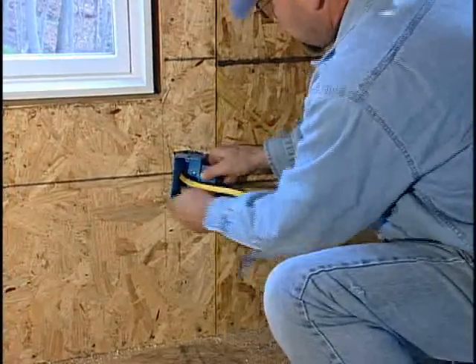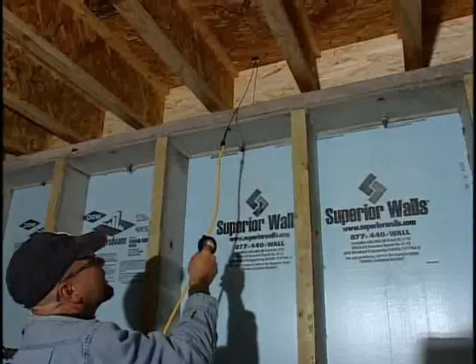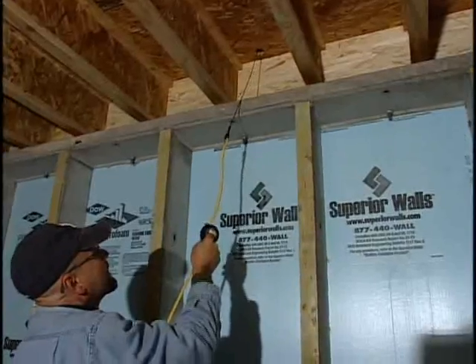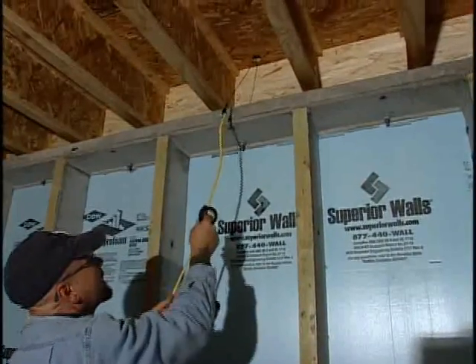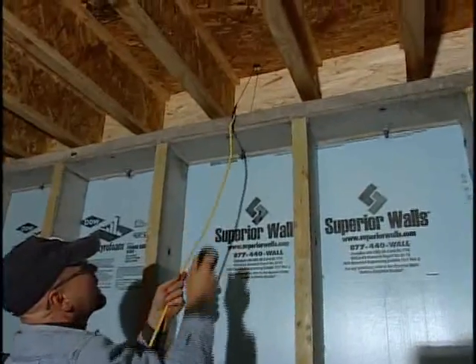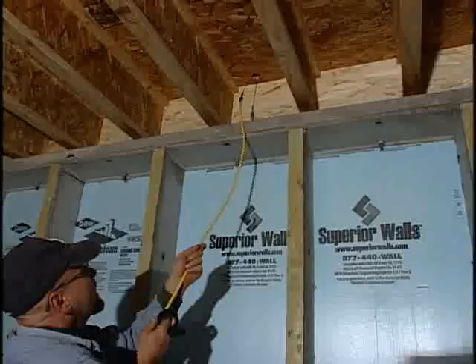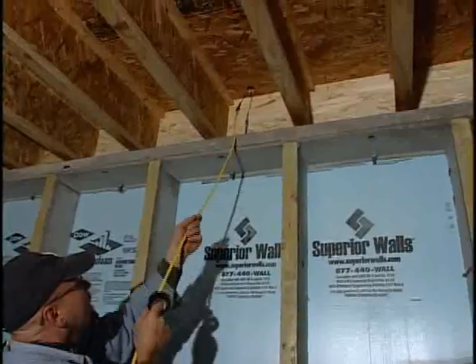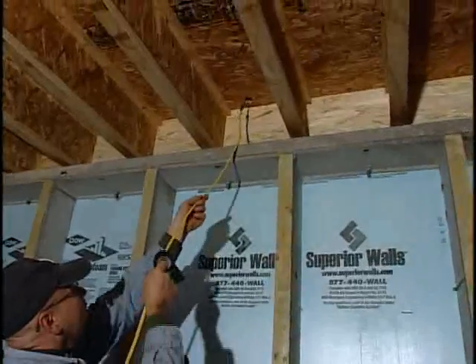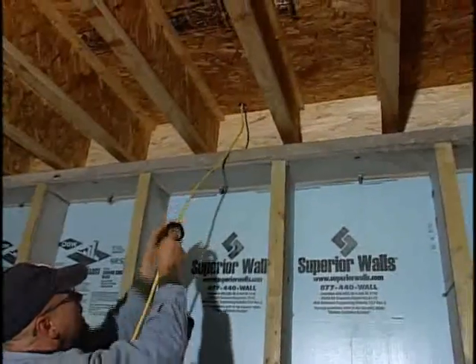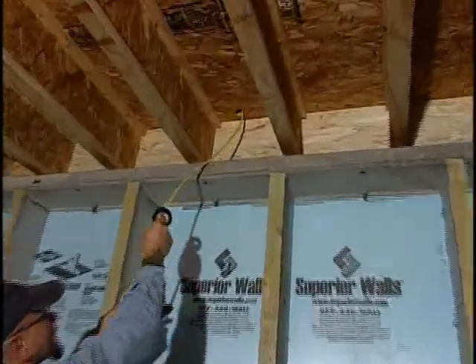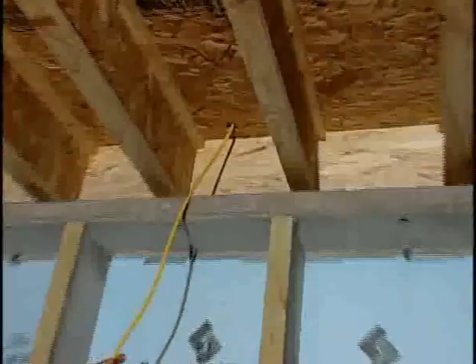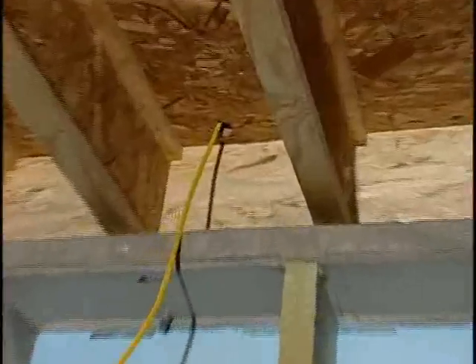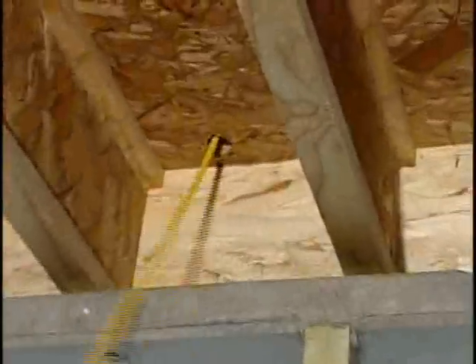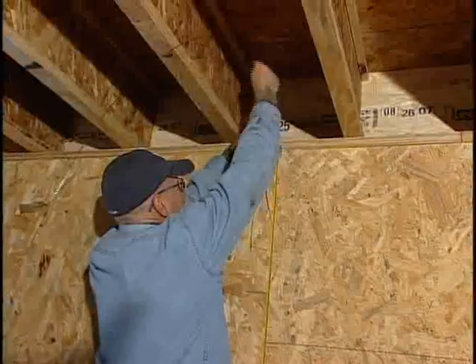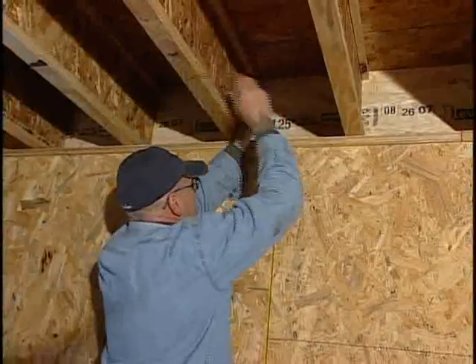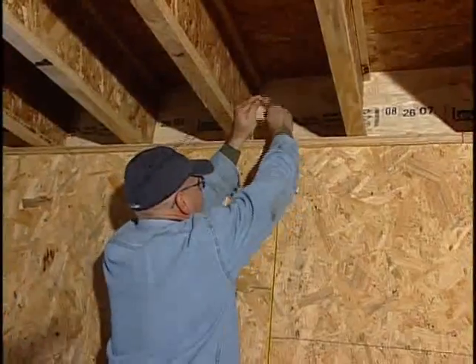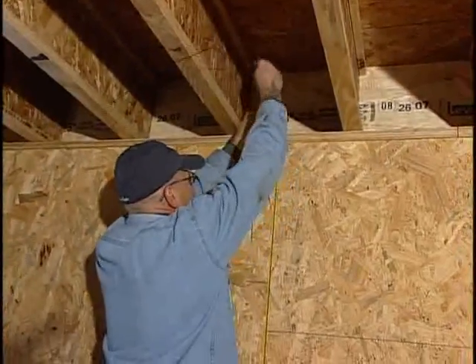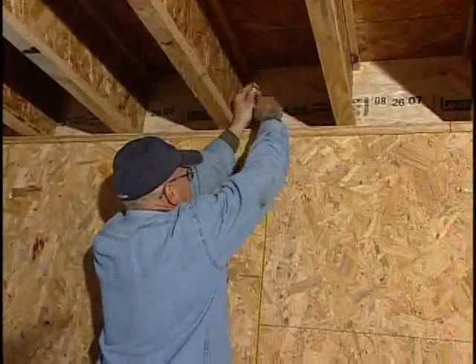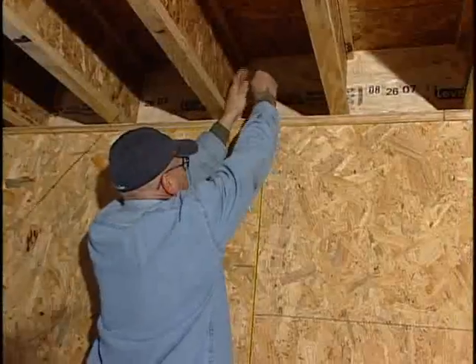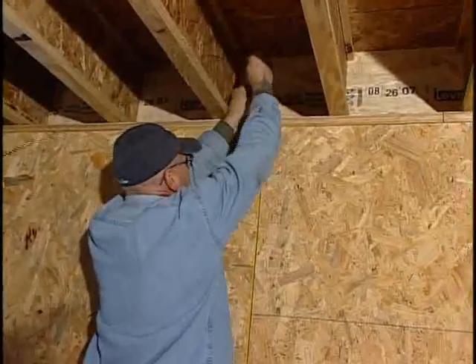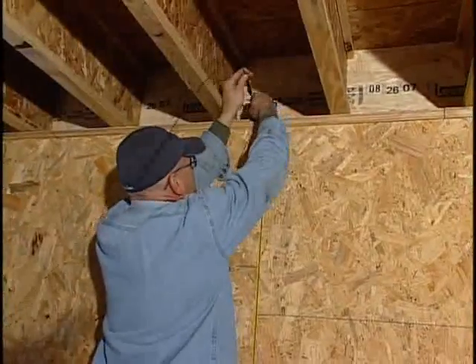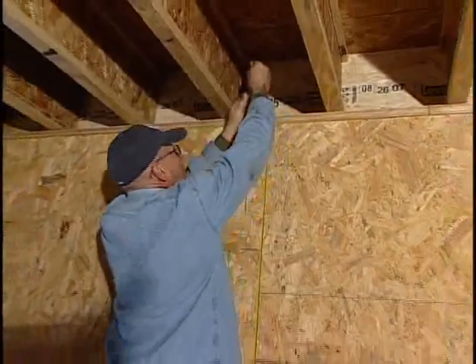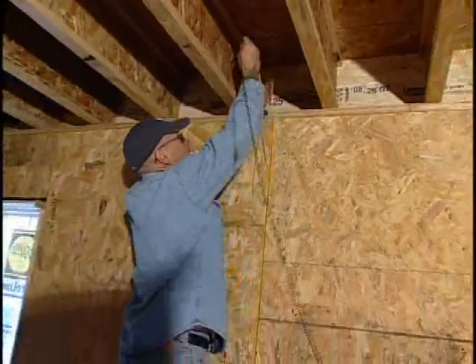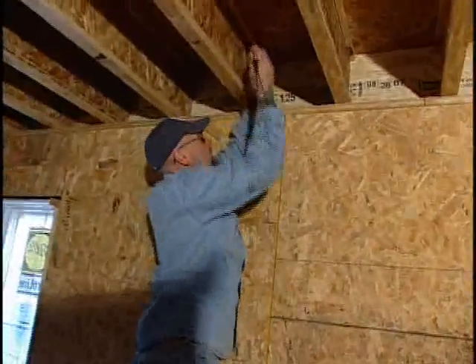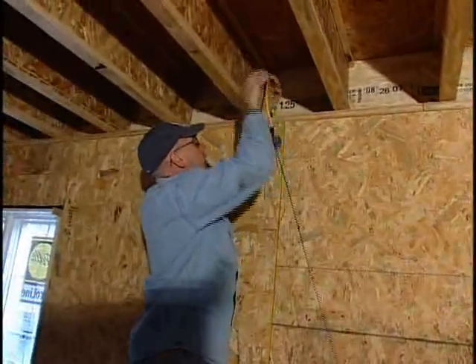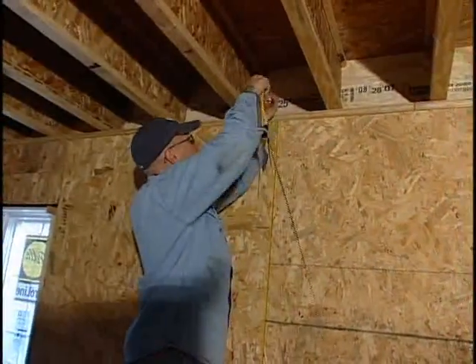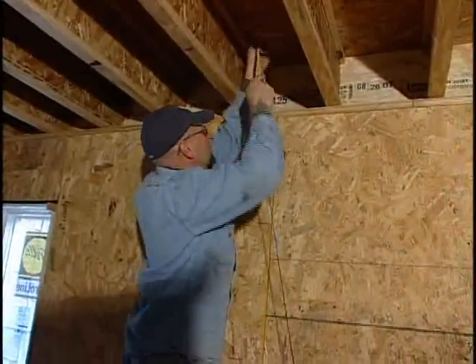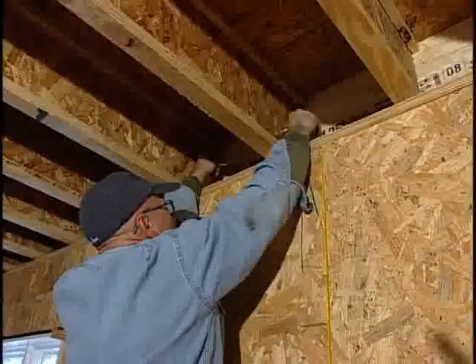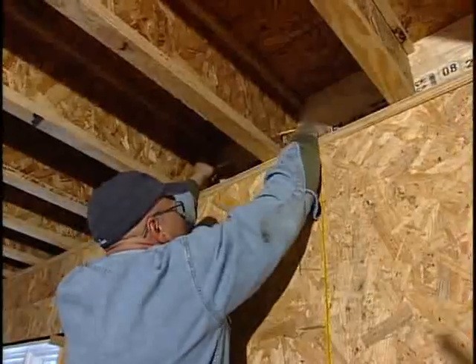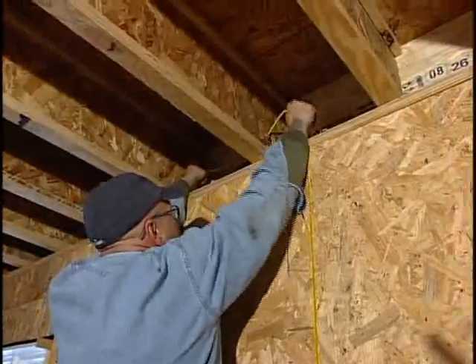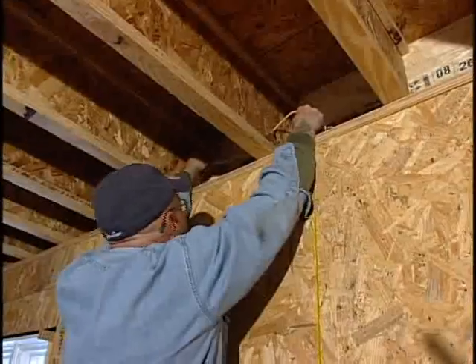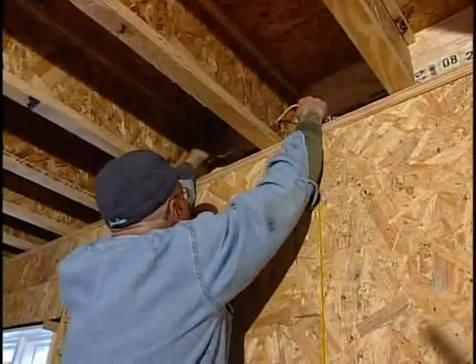To run the wire from one story to another, guide the wire up through the holes that were pre-drilled in the floor and pull the wire through the top of the panel wall. When running wire perpendicular to the floor joists, use the pre-cut perforated knockout holes.